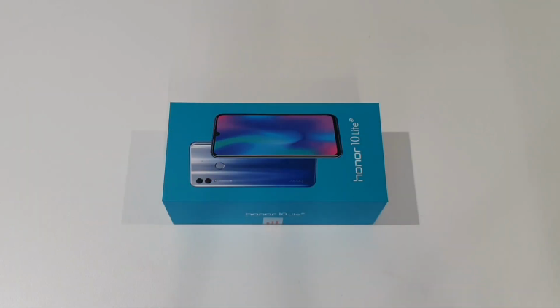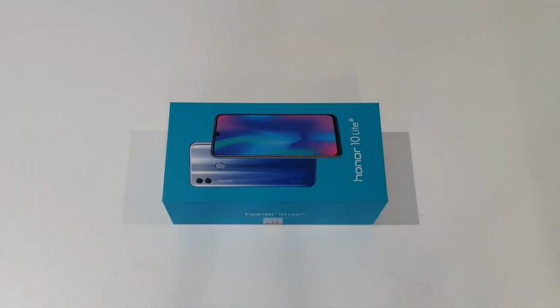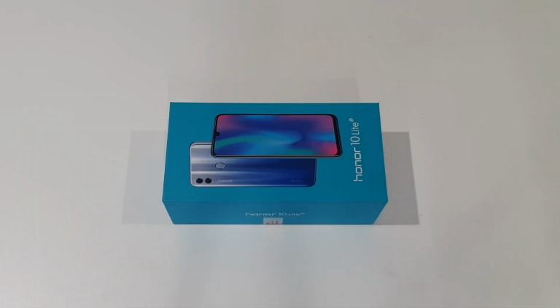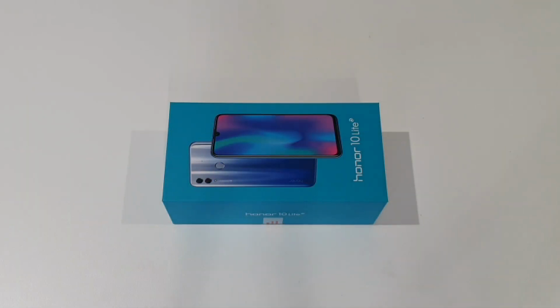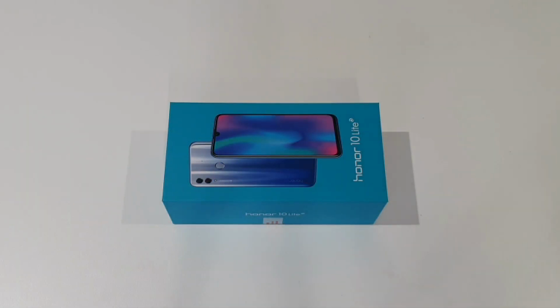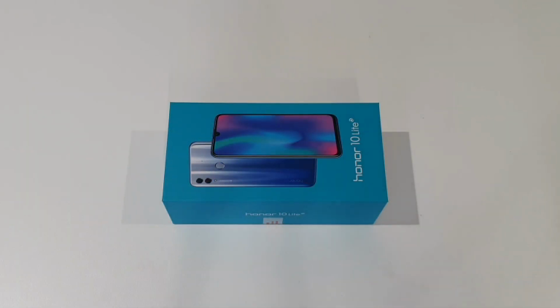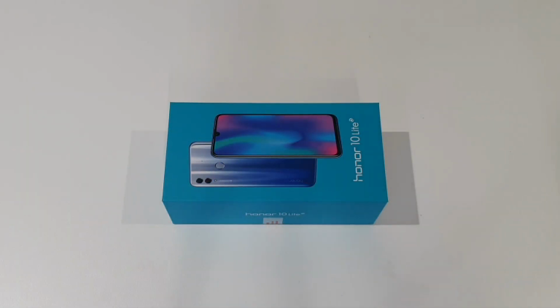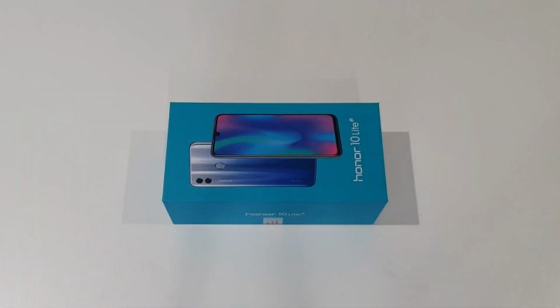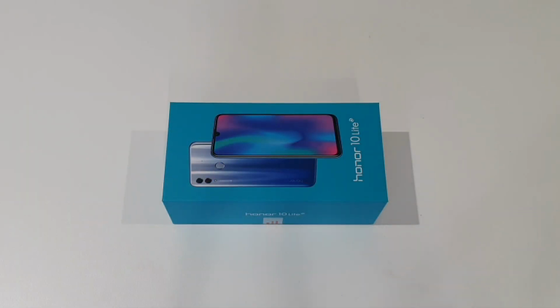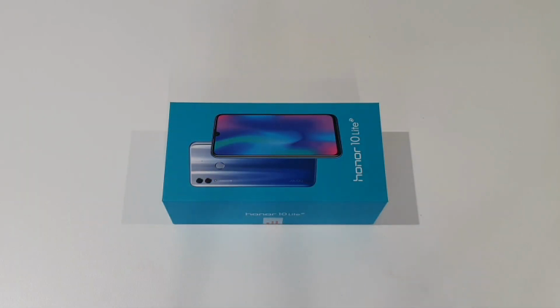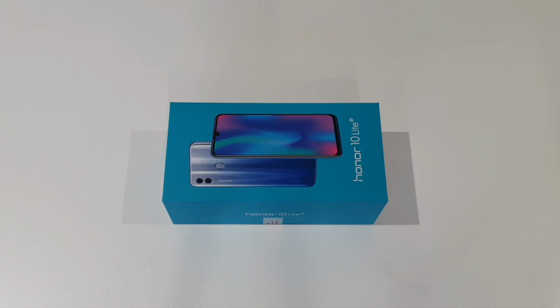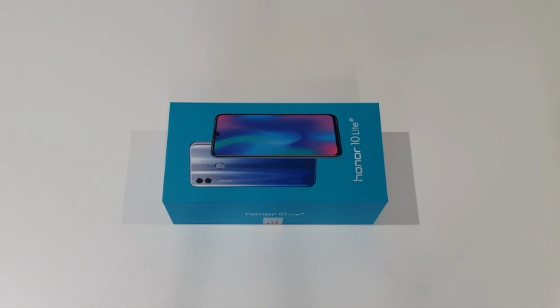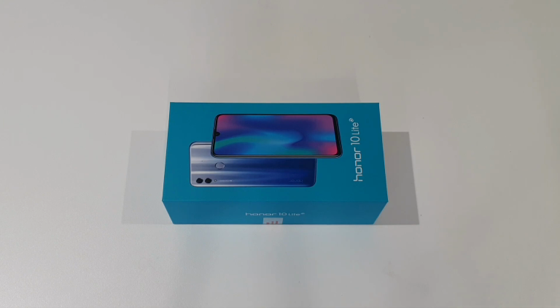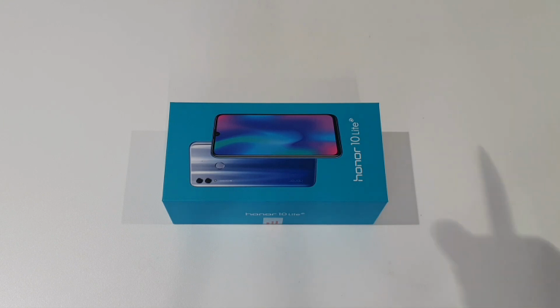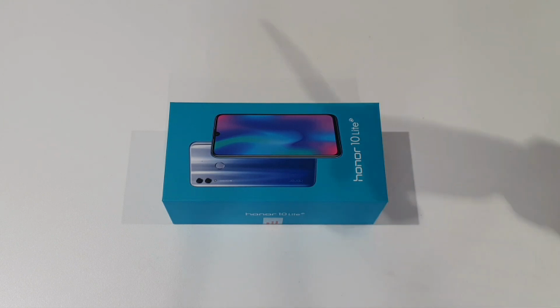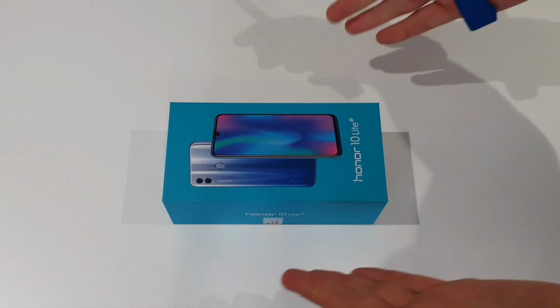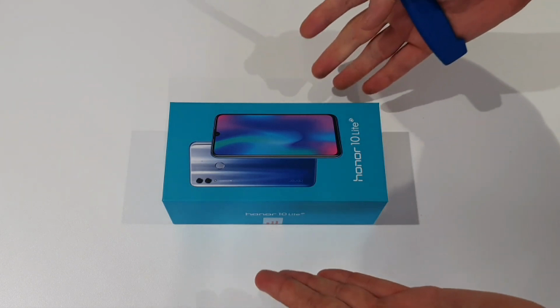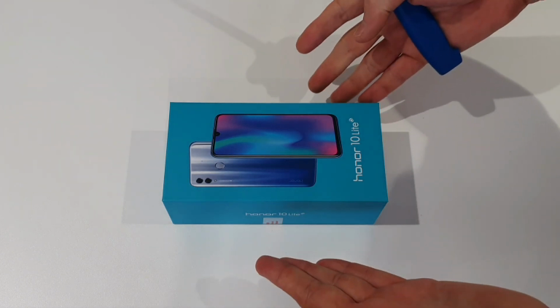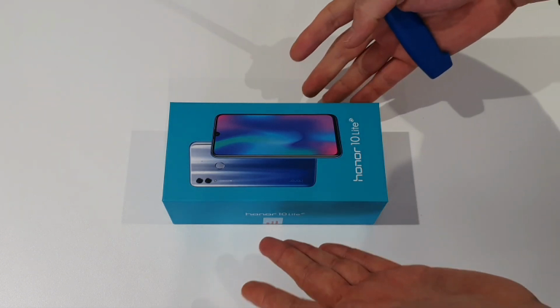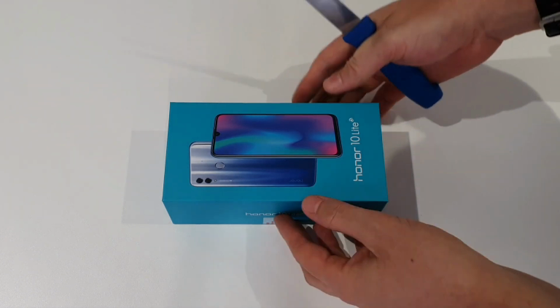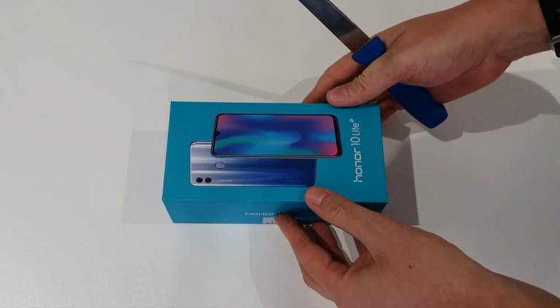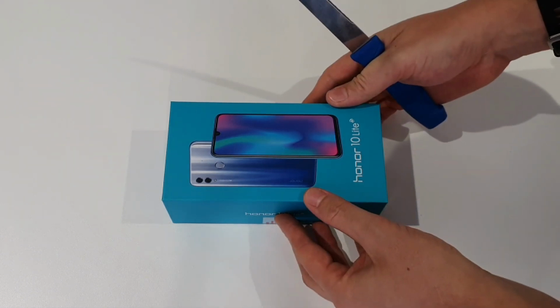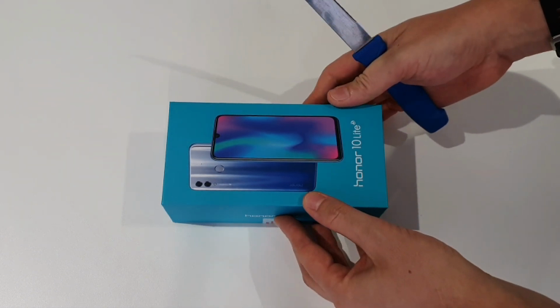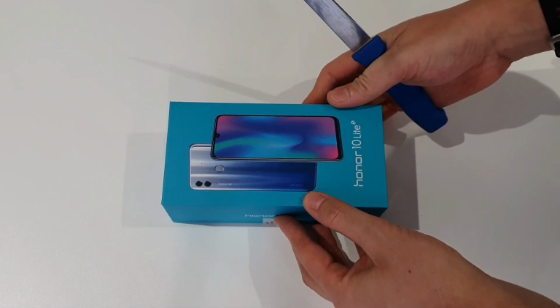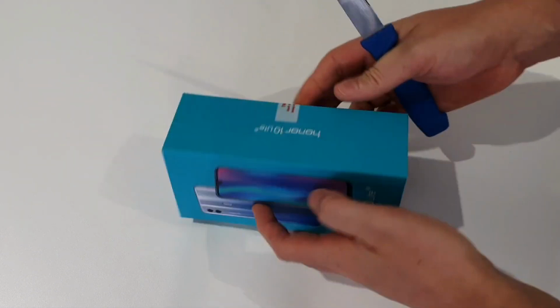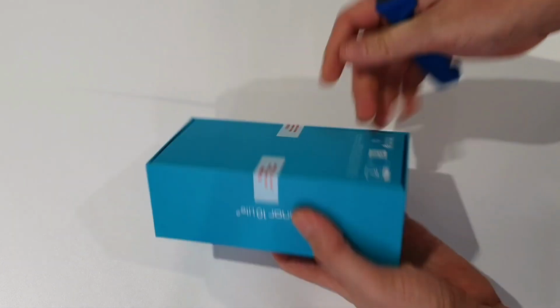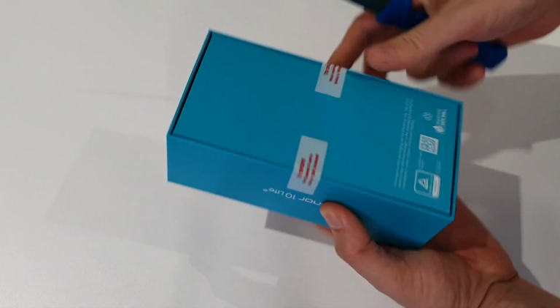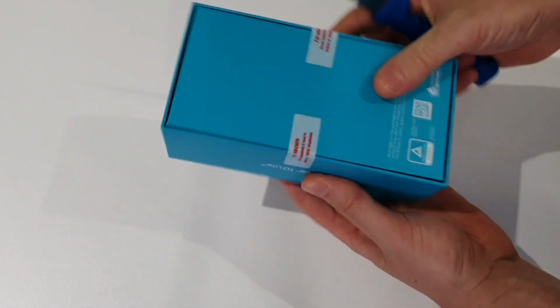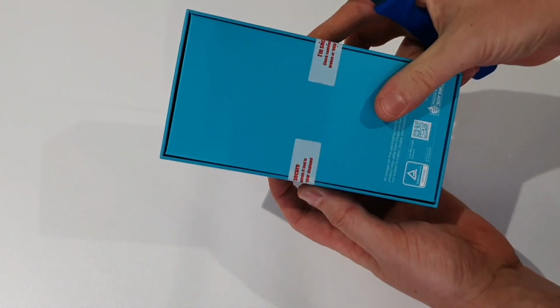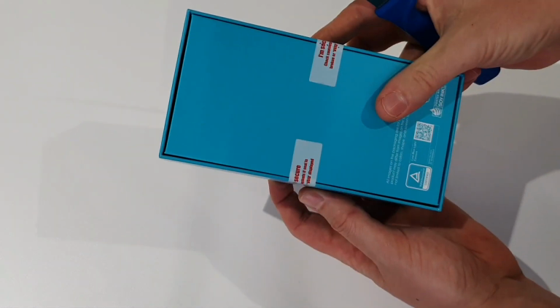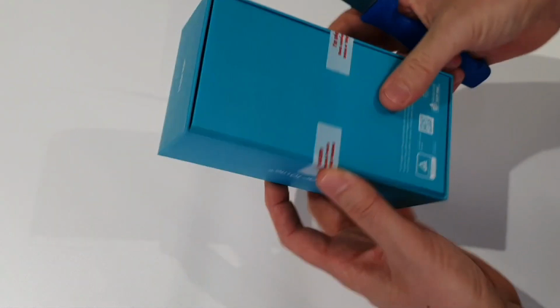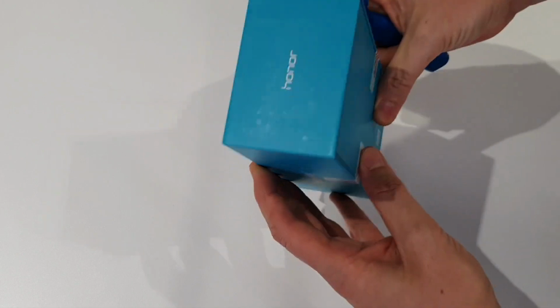Hello there, I'm Craig Wilson, editor of Stuff Magazine South Africa, and this is the Honor 10 Lite. Let's get it open and see what's in the box.